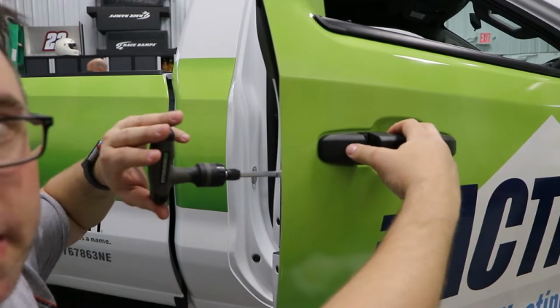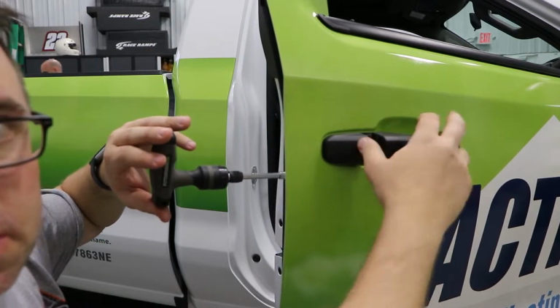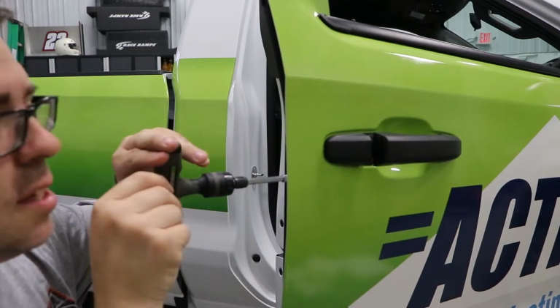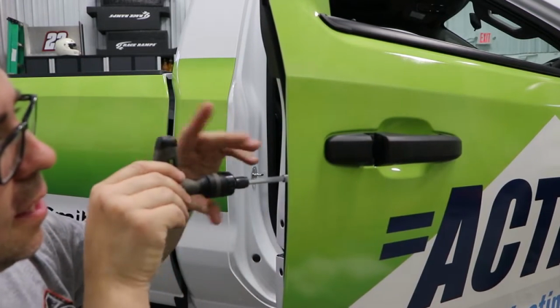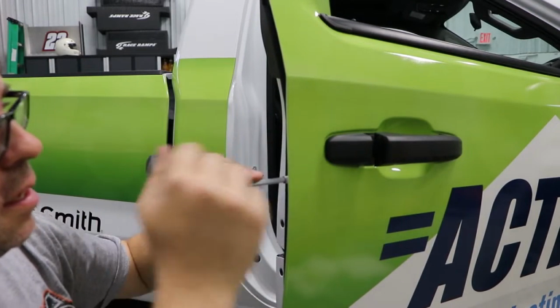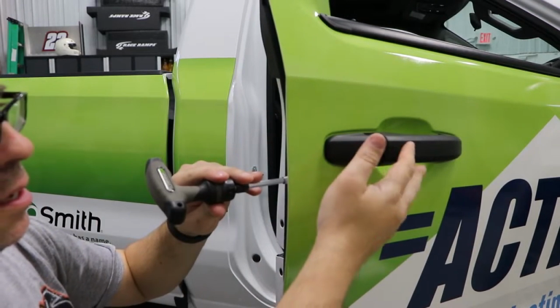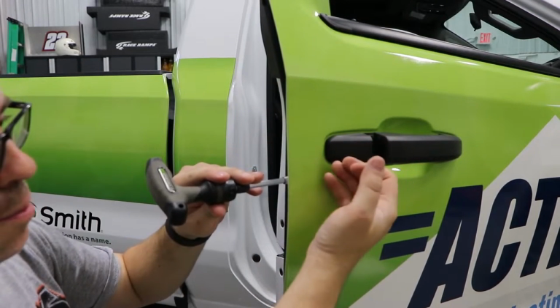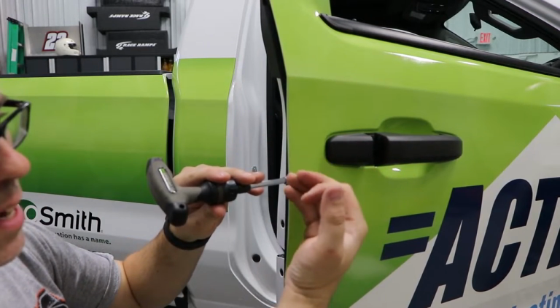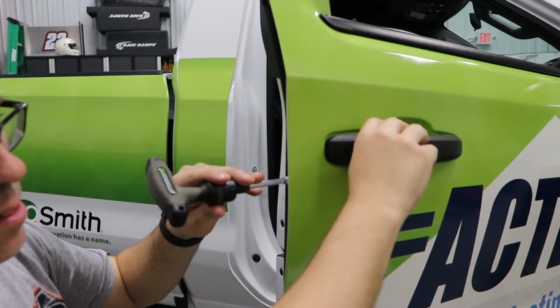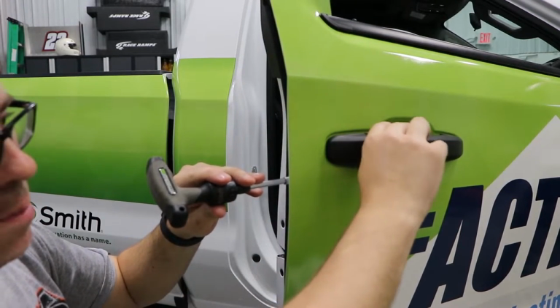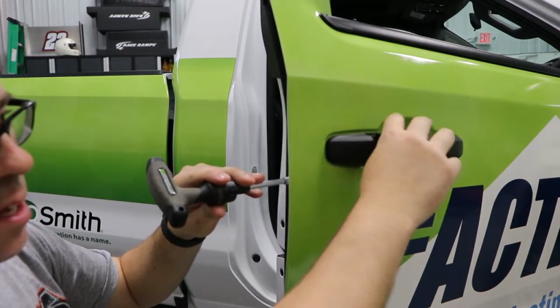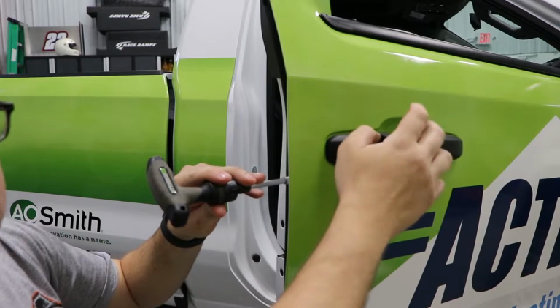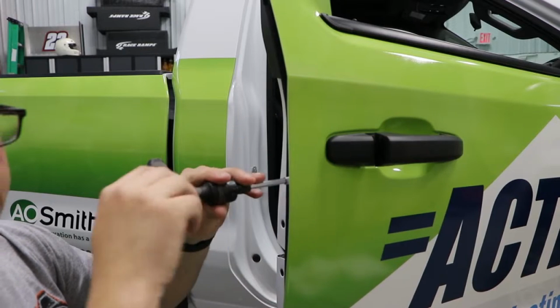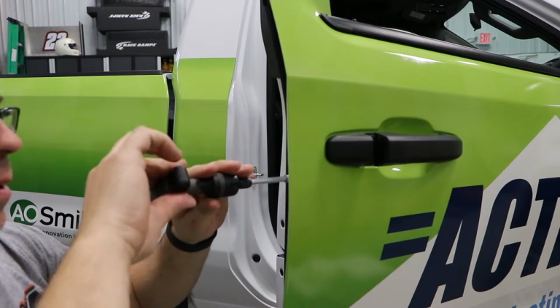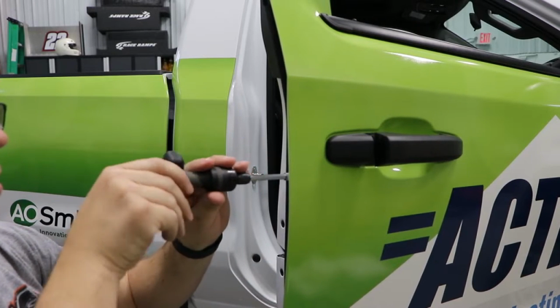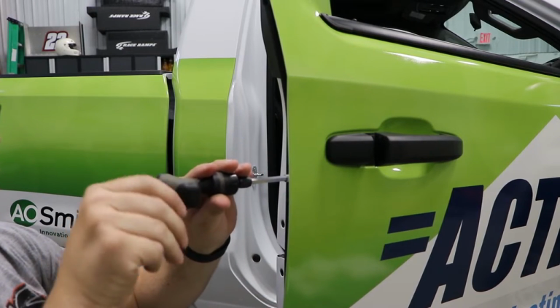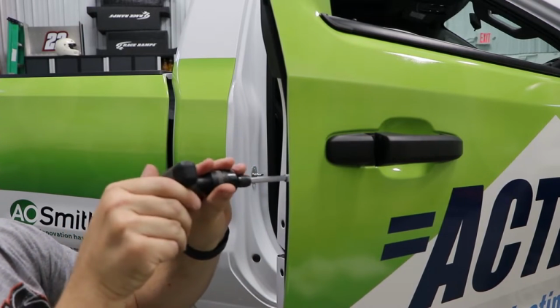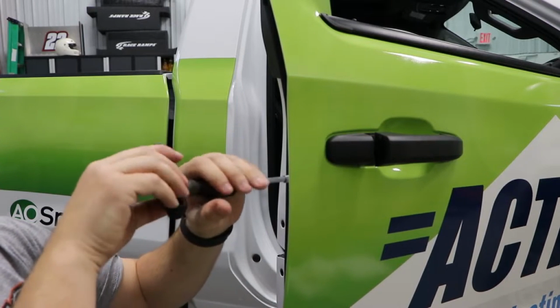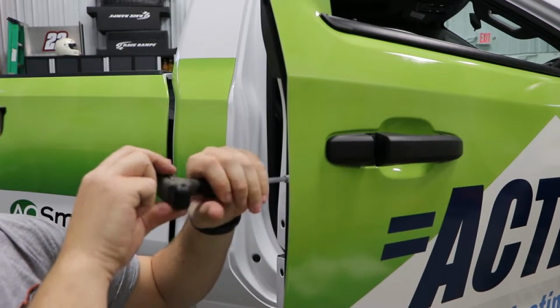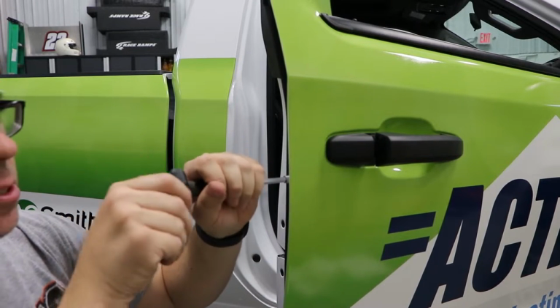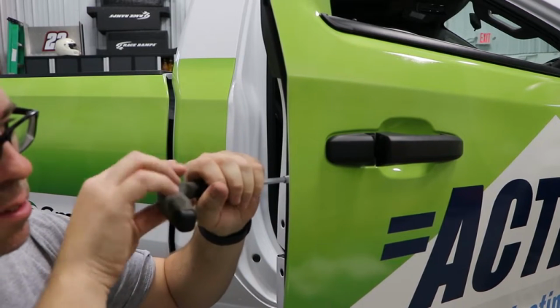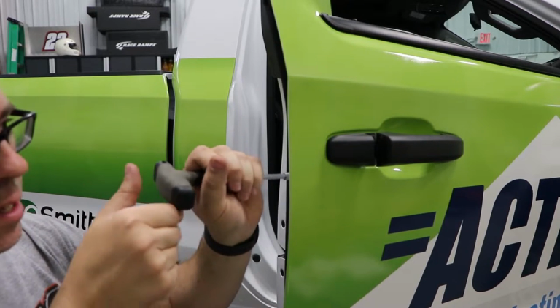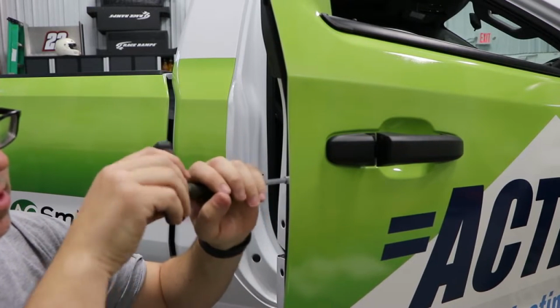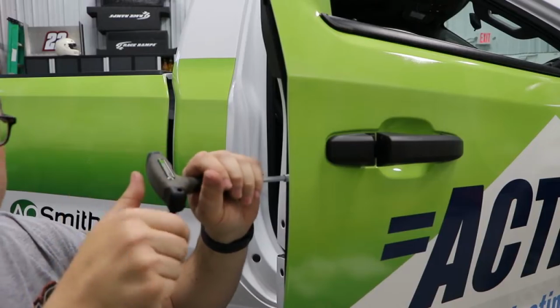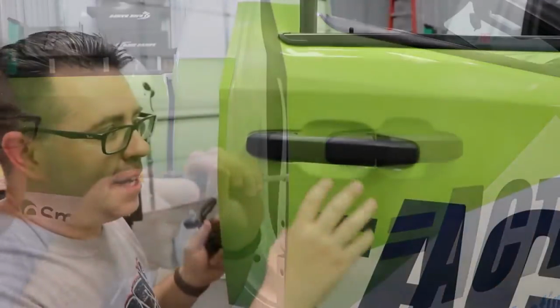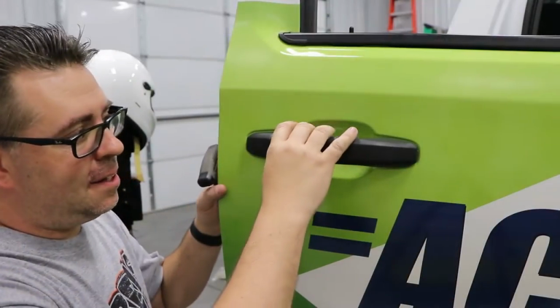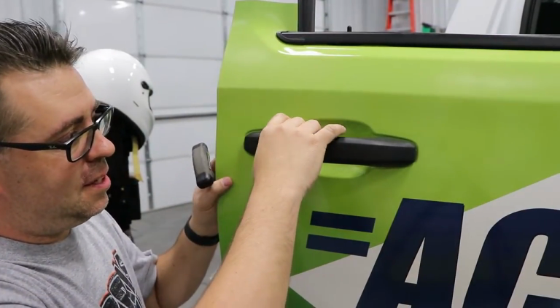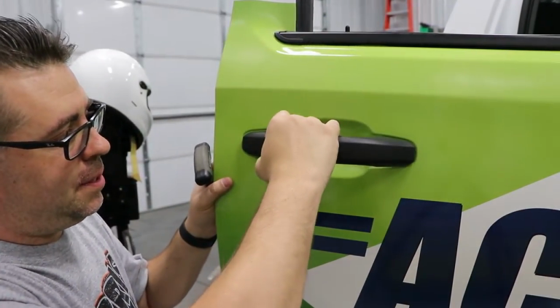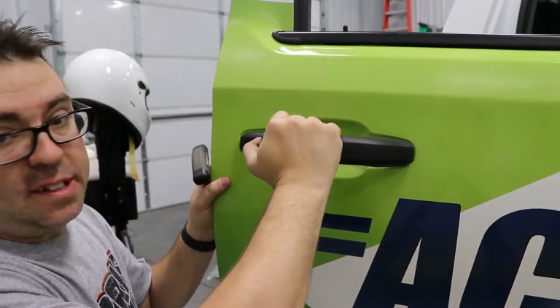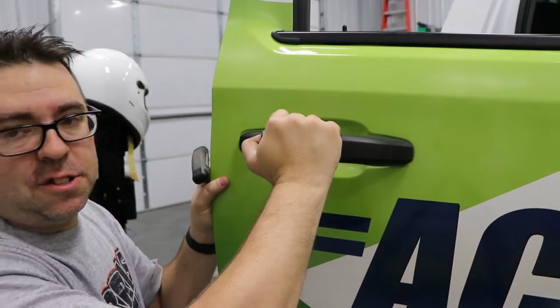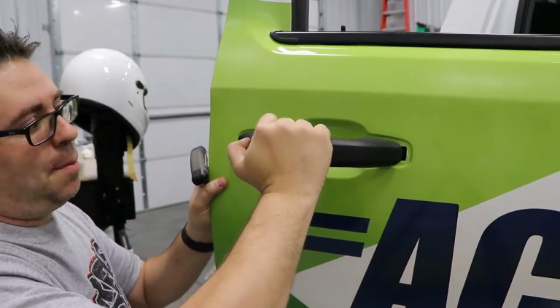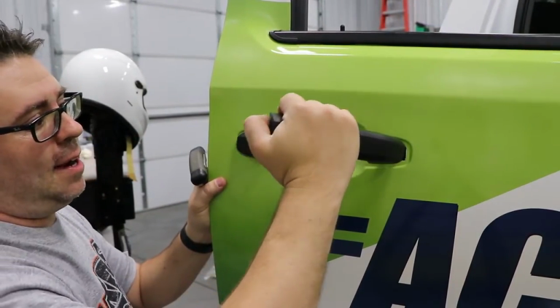As you're loosening that nut, you're going to pull the mechanism and it's going to keep this door handle open. Go ahead and undo it all until you feel some resistance. Once you've got that nut loosened up, this handle is just going to pop right on out.